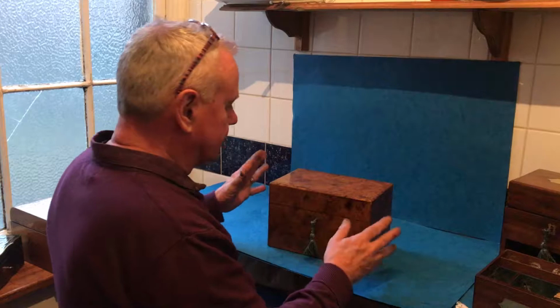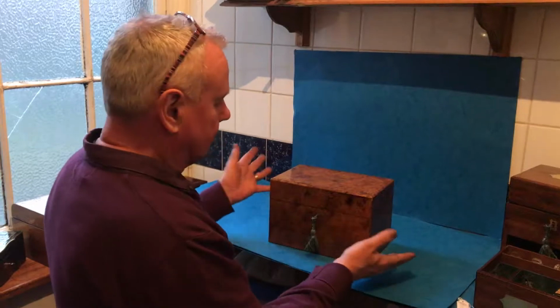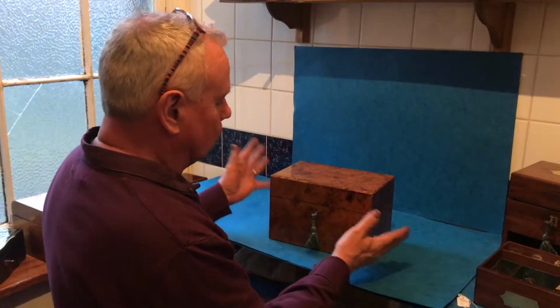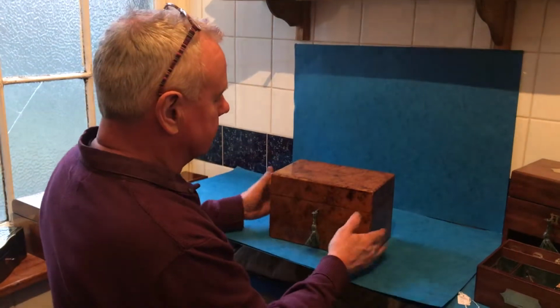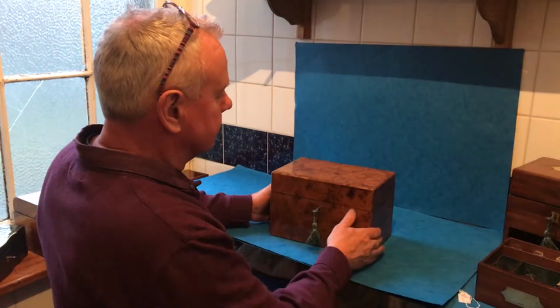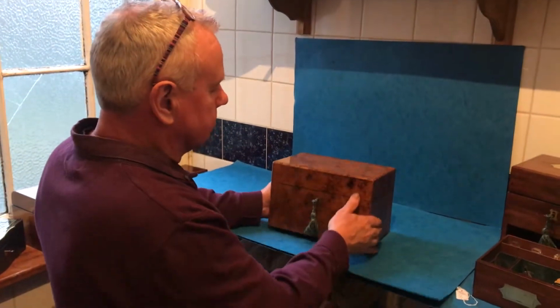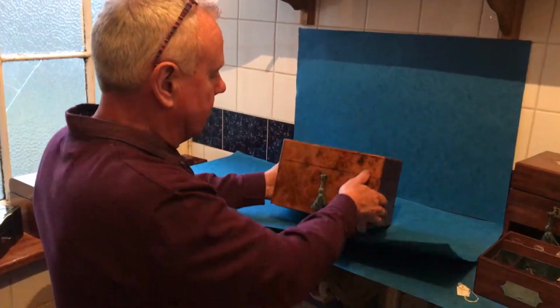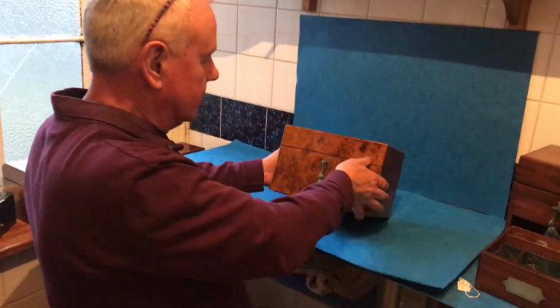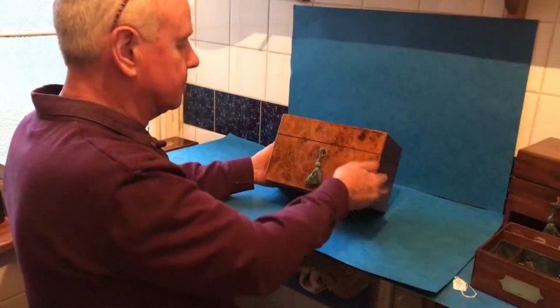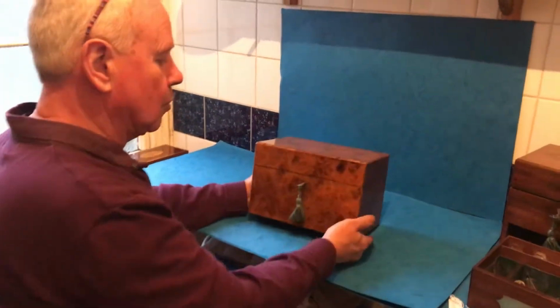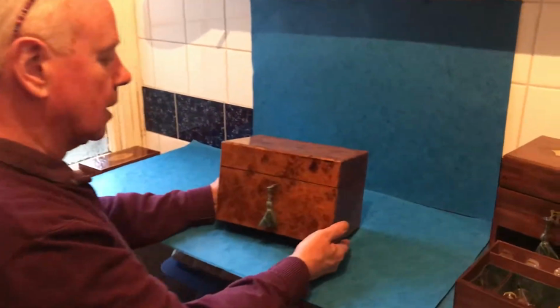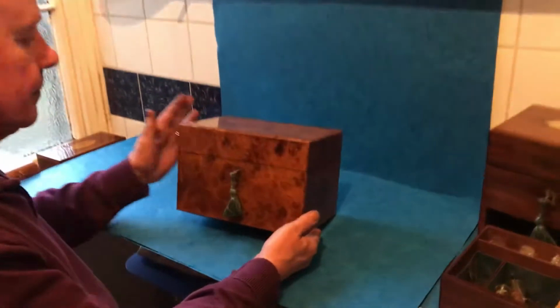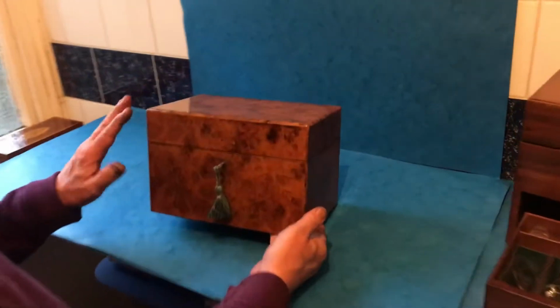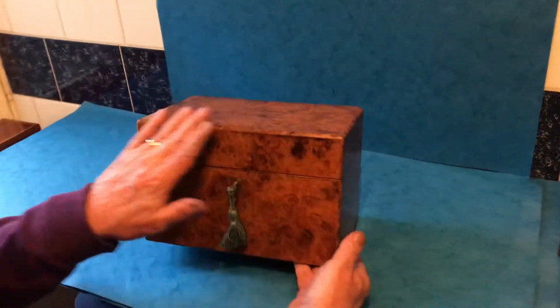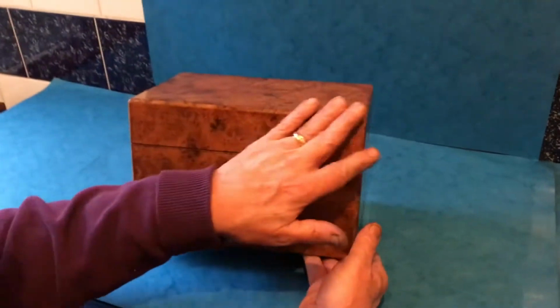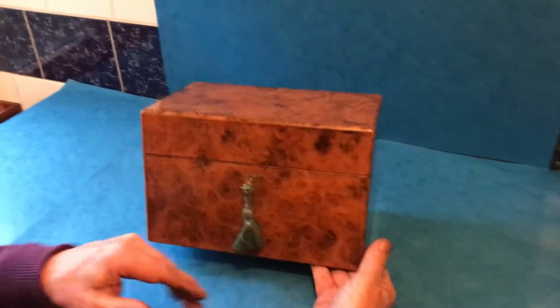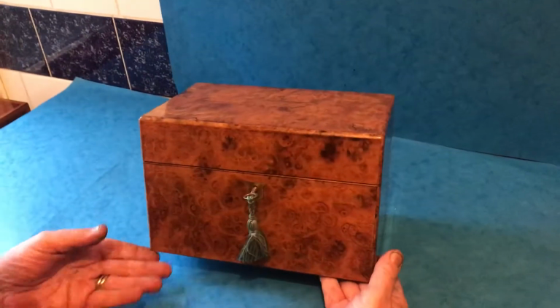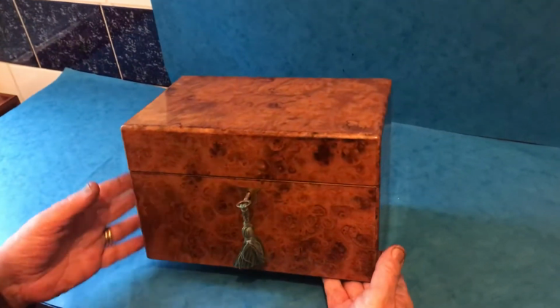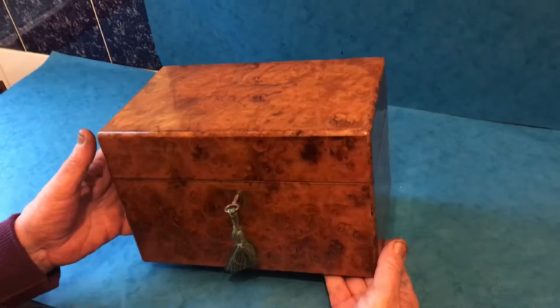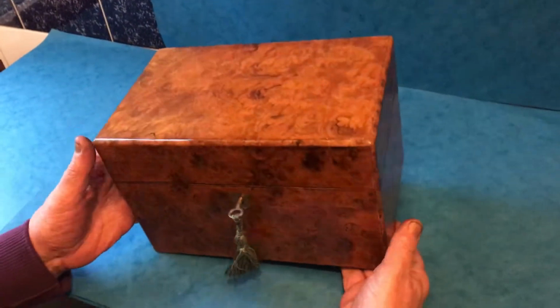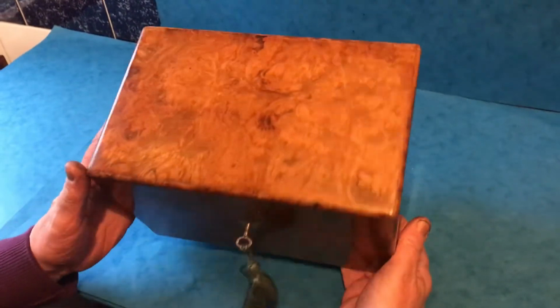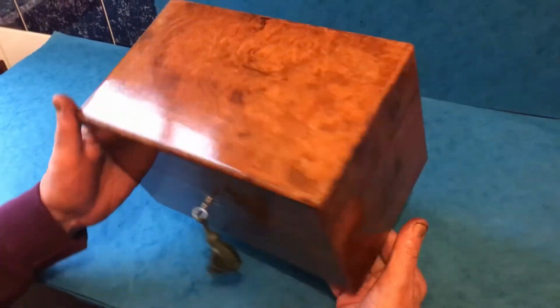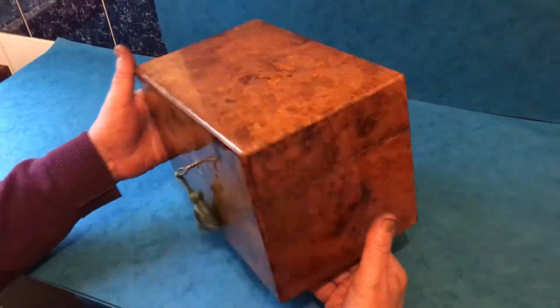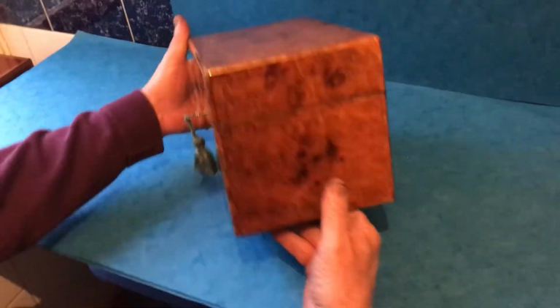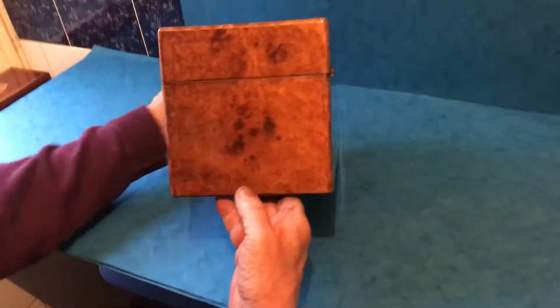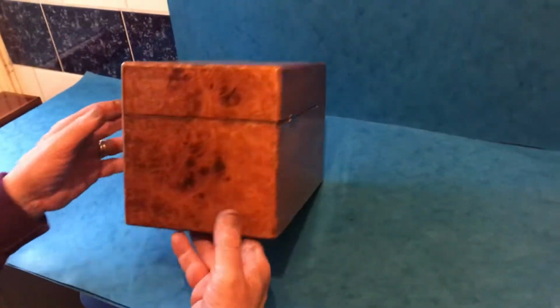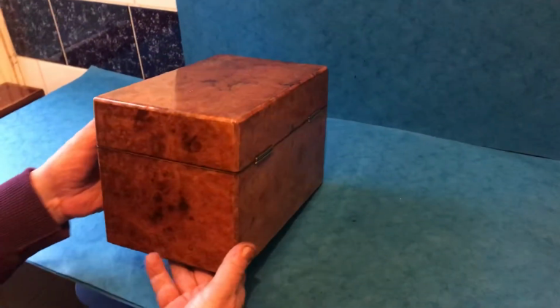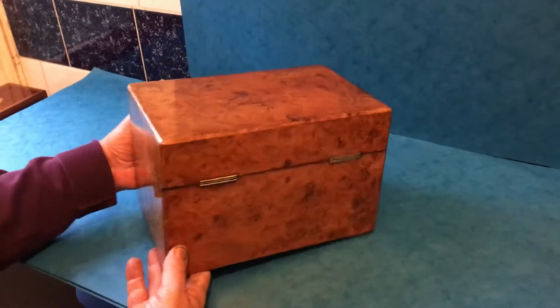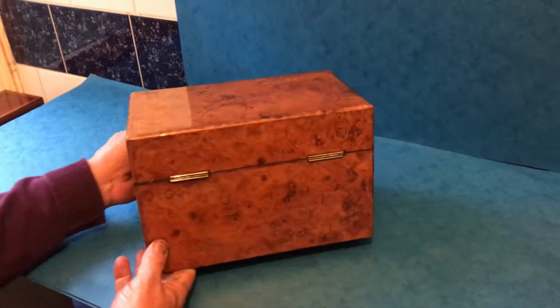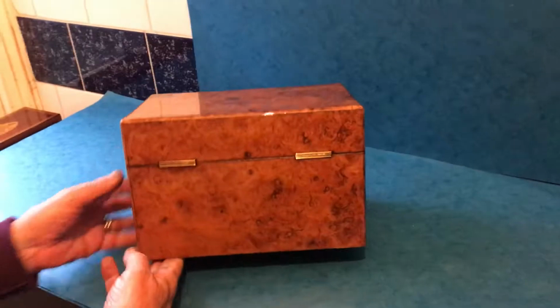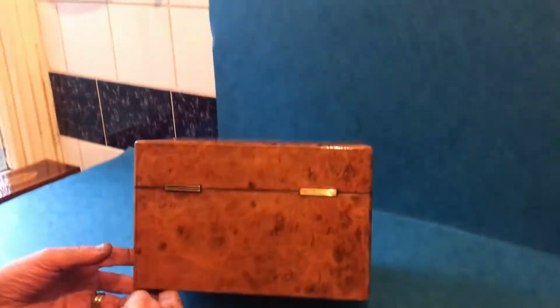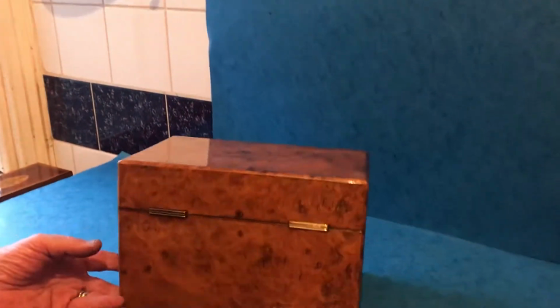Lovers of wood, this is a gem. It's burr walnut, it's 1850. The wood is stunning on every side, even the back side.